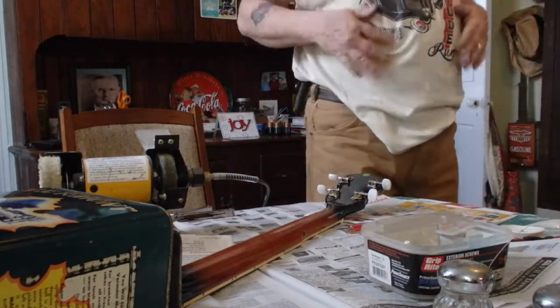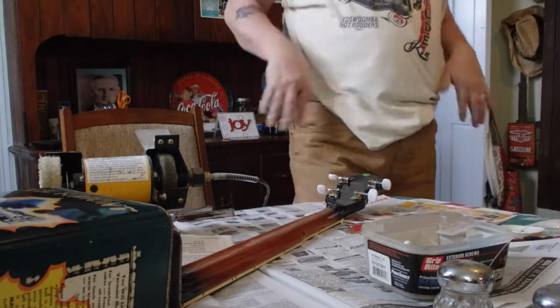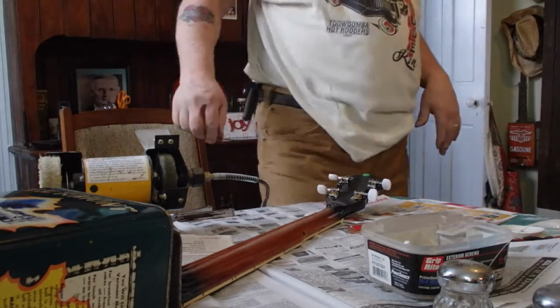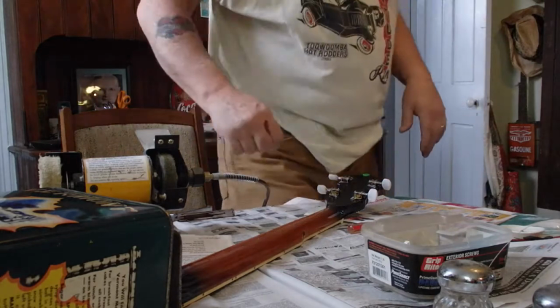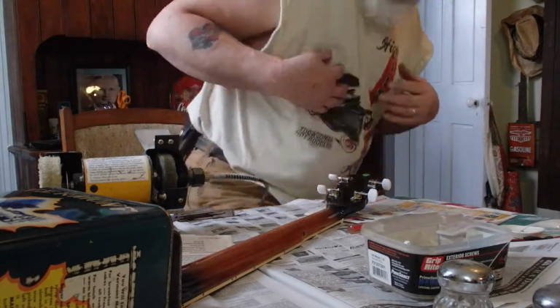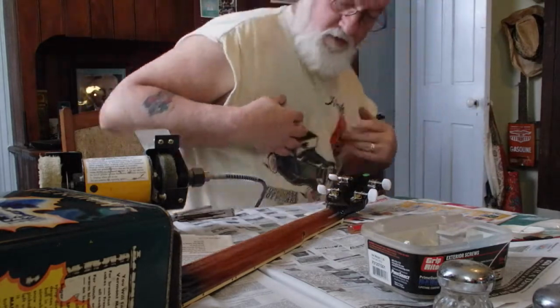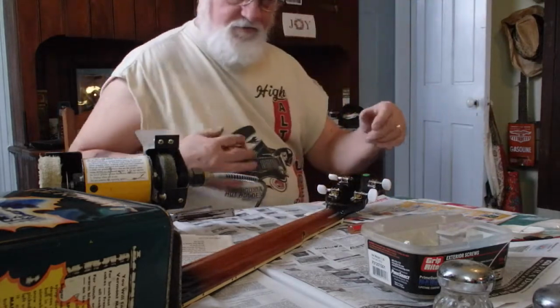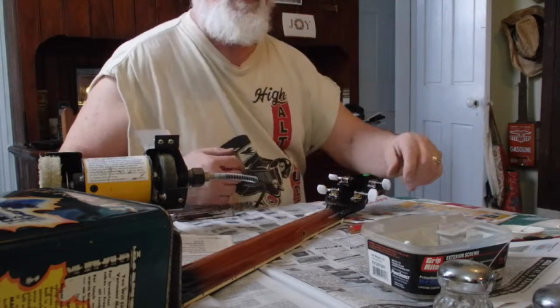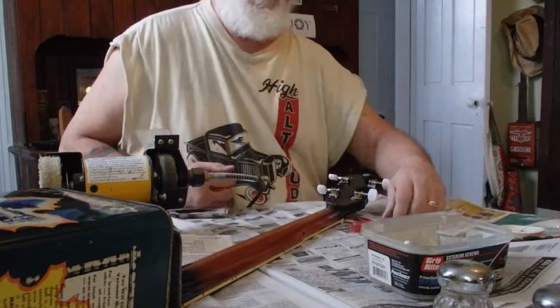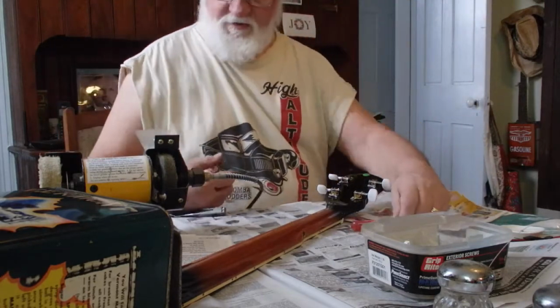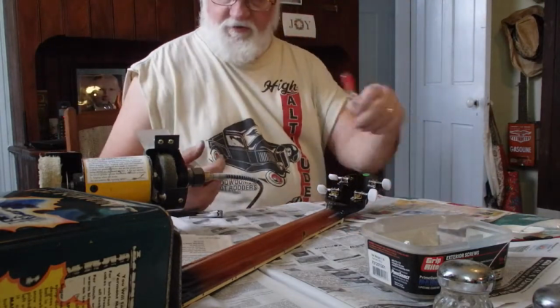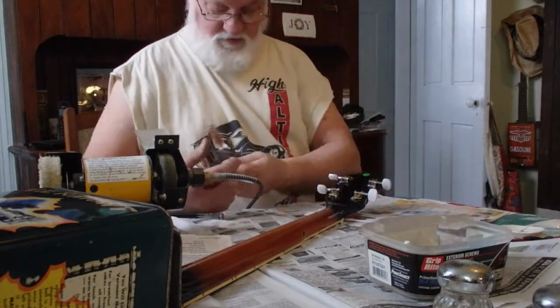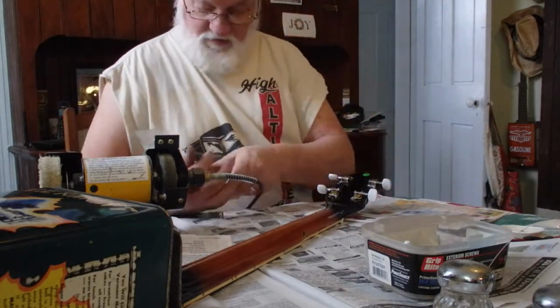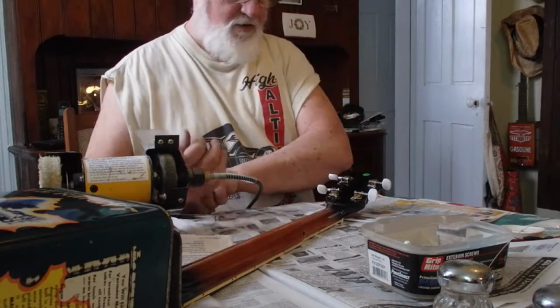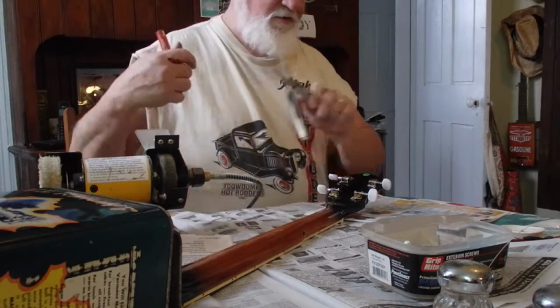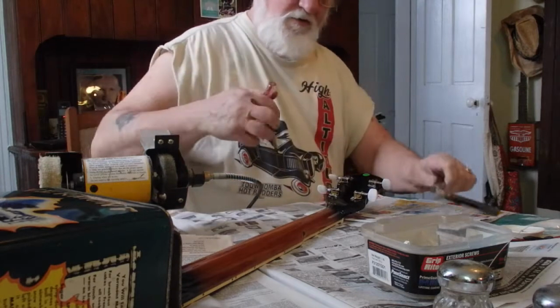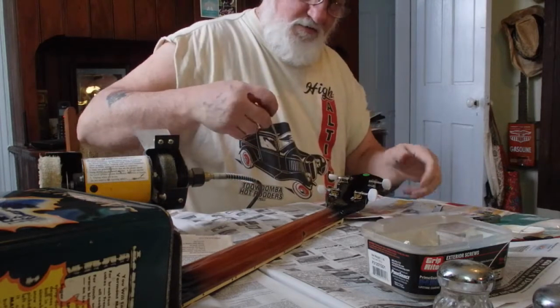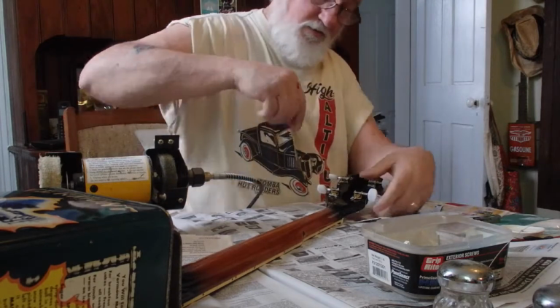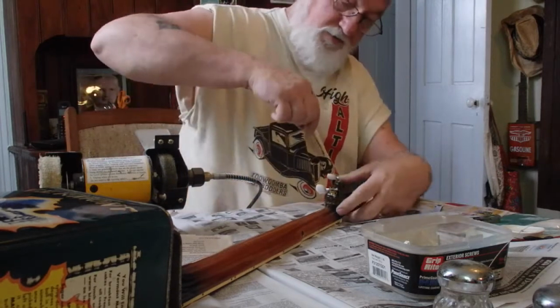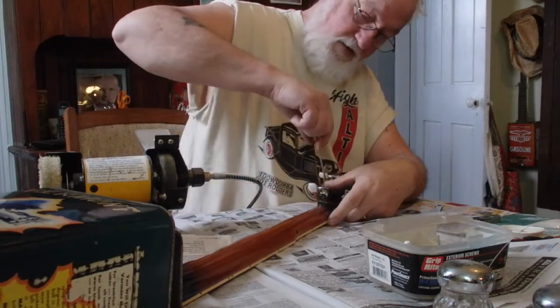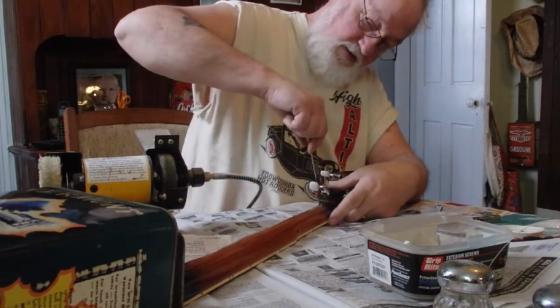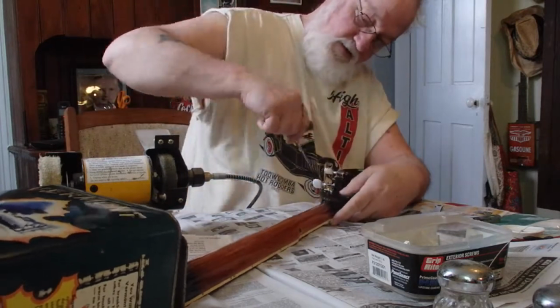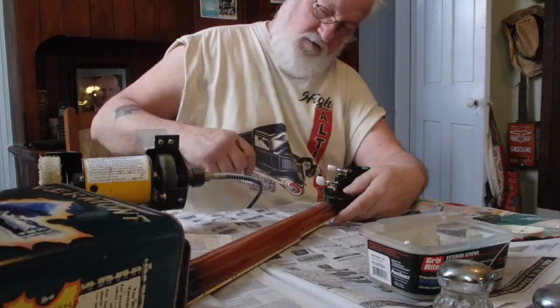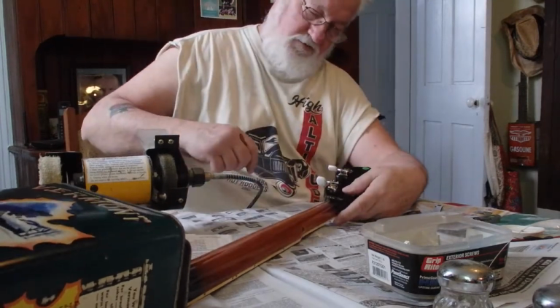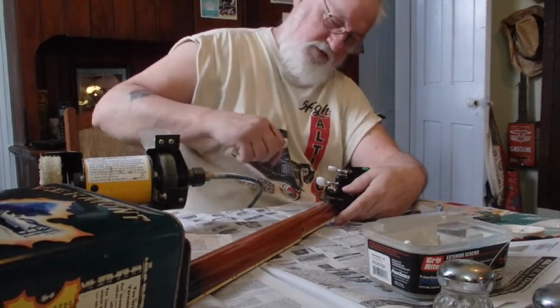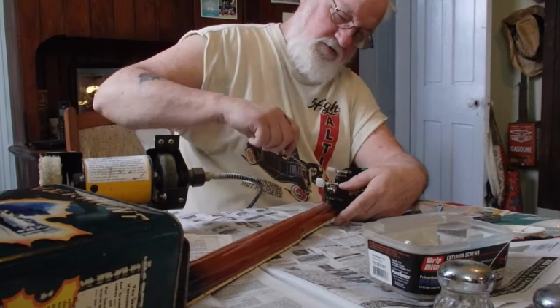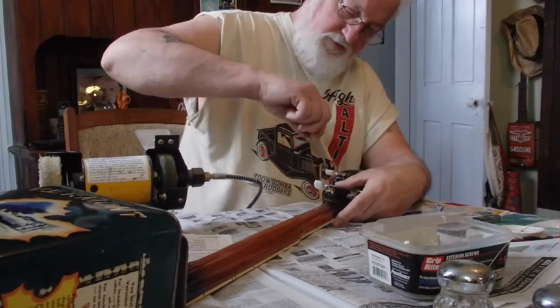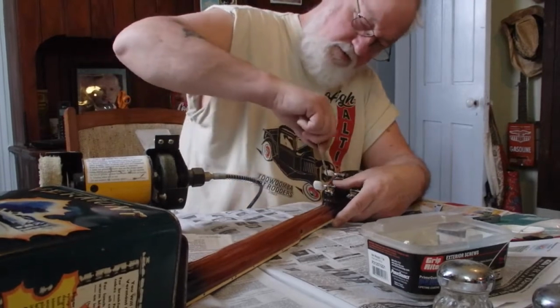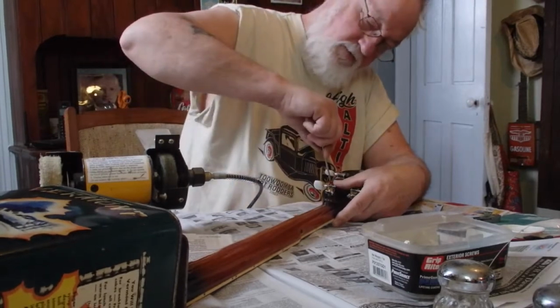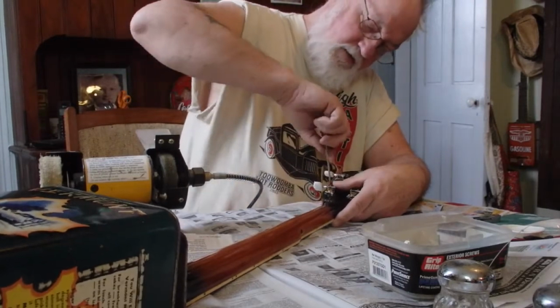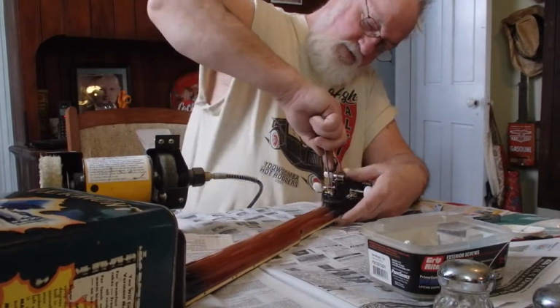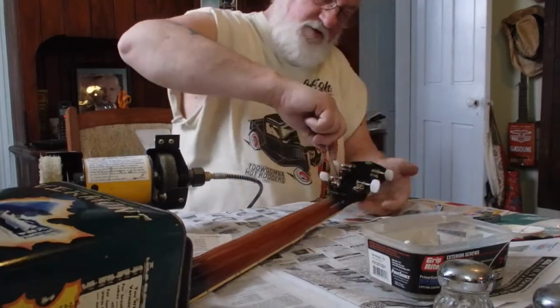By the way, this is a nice shirt. Somebody from Australia sent me that shirt a year or two ago — a YouTuber sent me that. Oh, it's just lovely too, I'm just telling you. Just lovely.